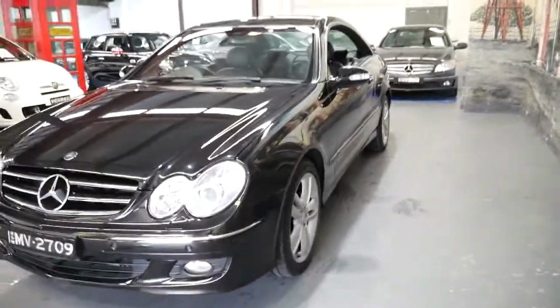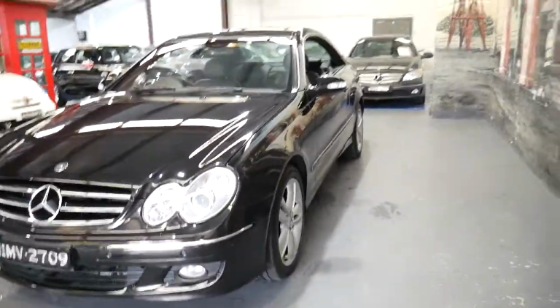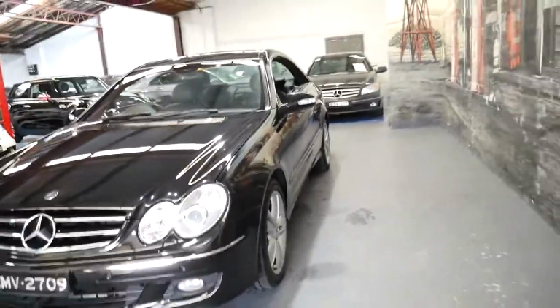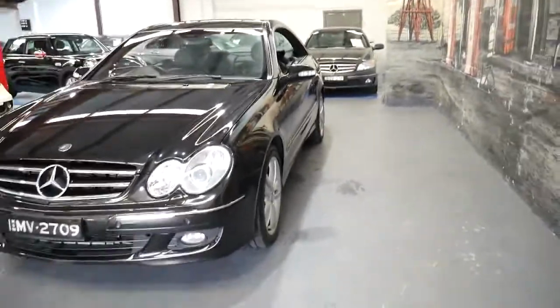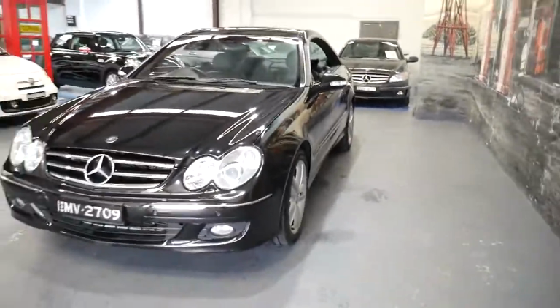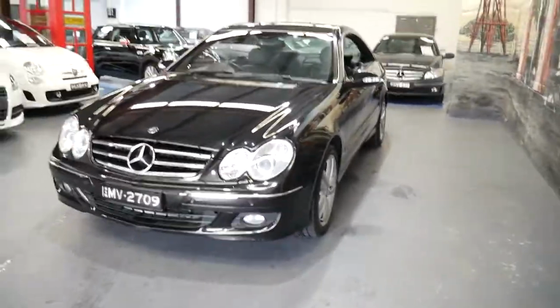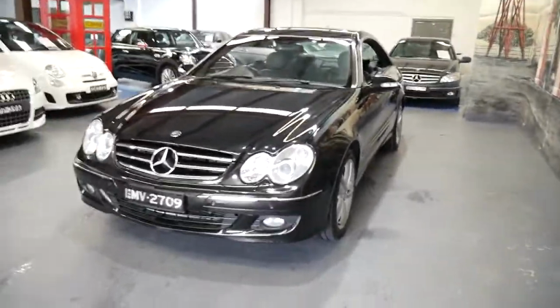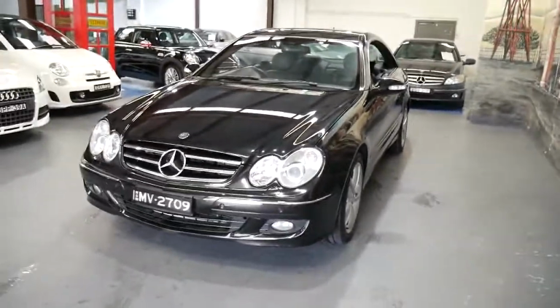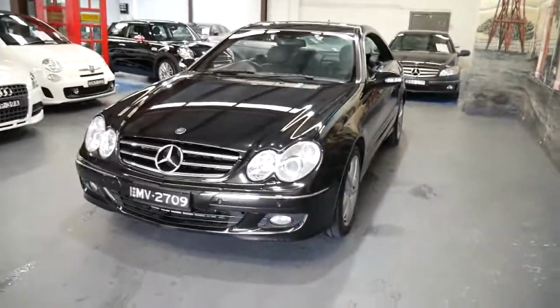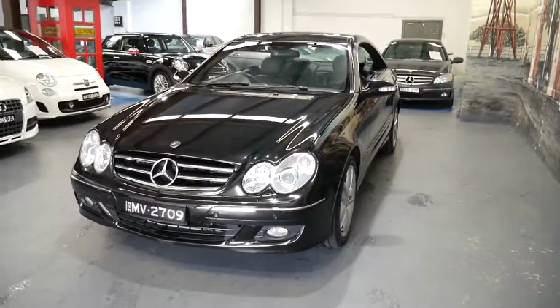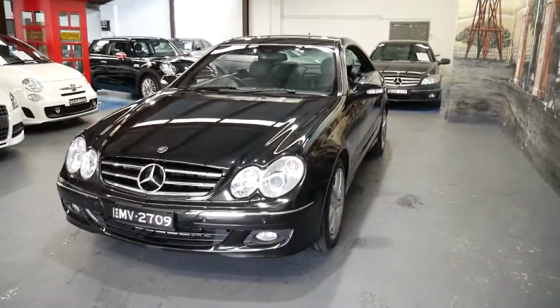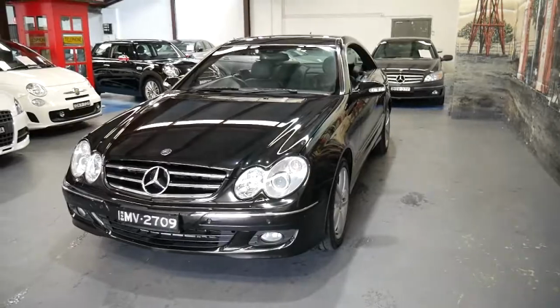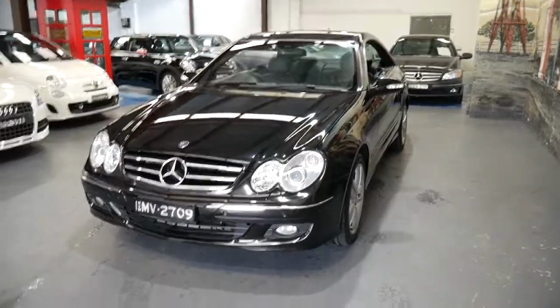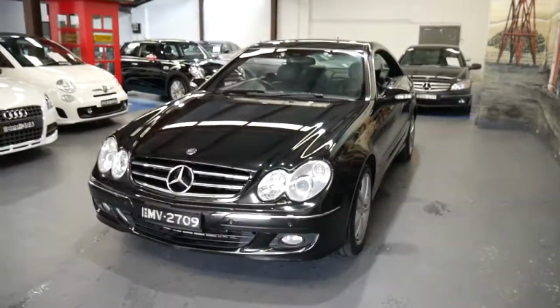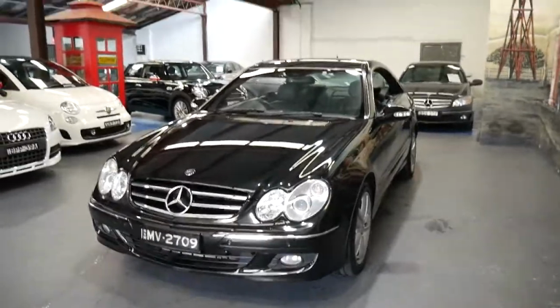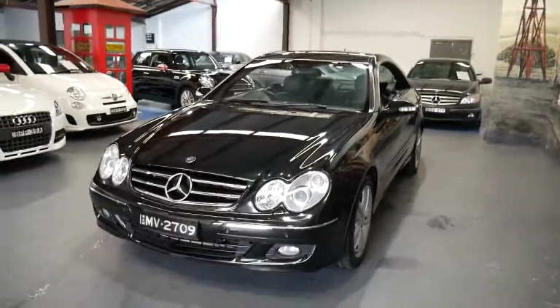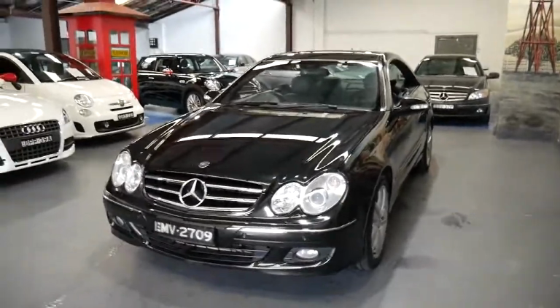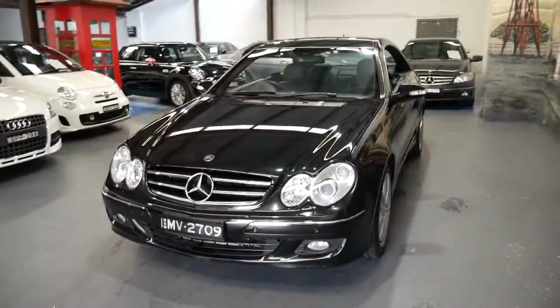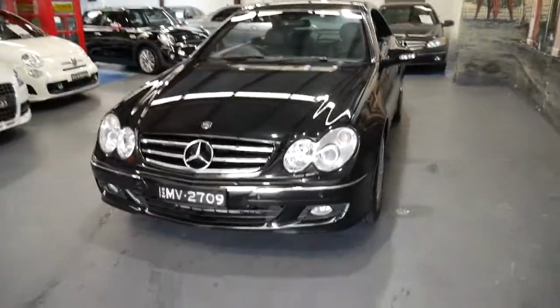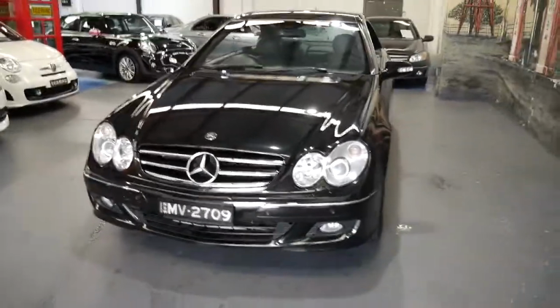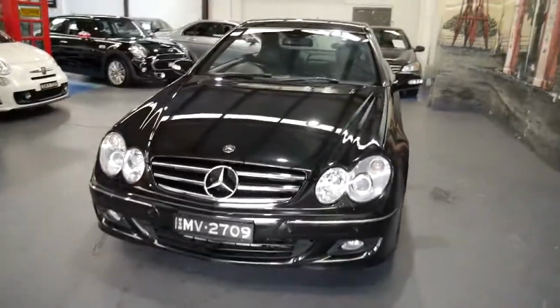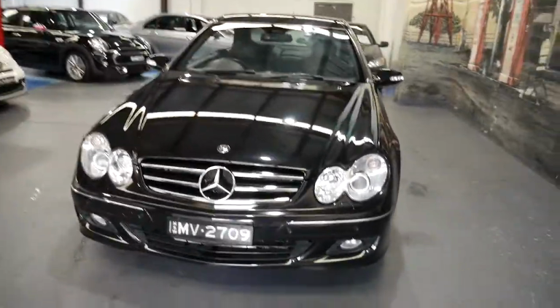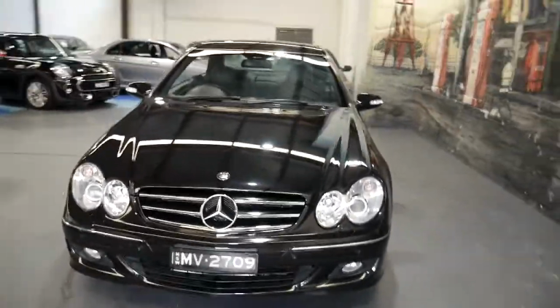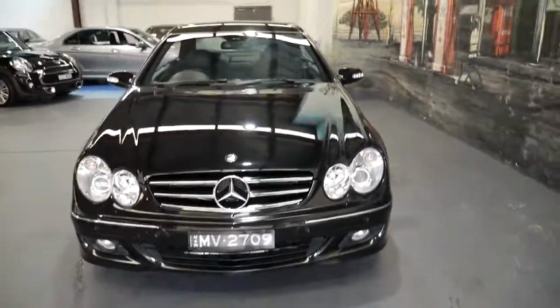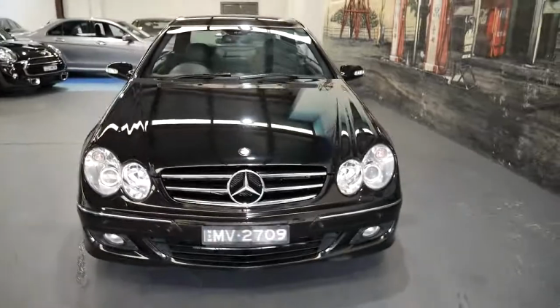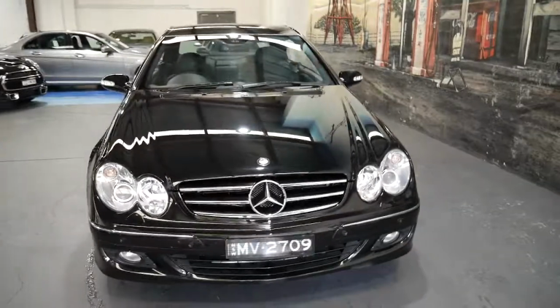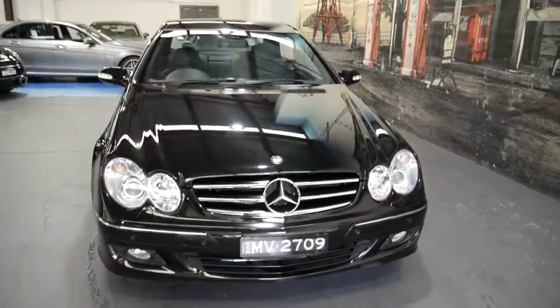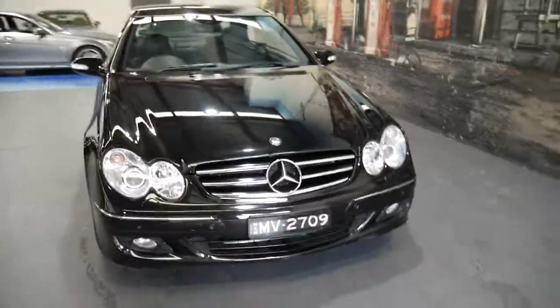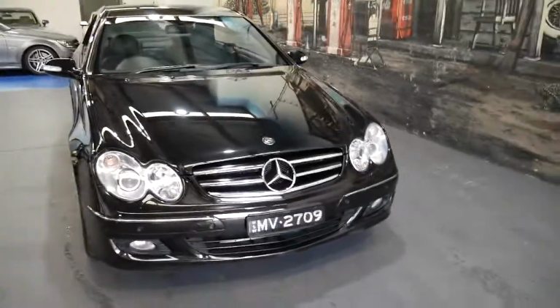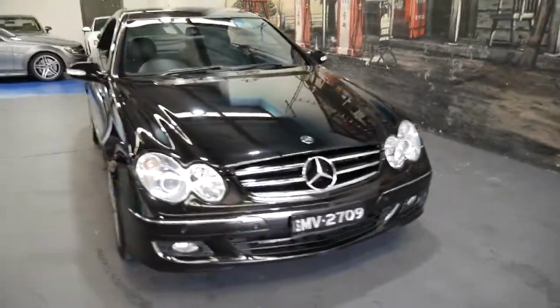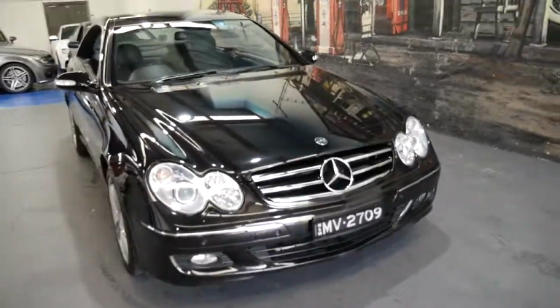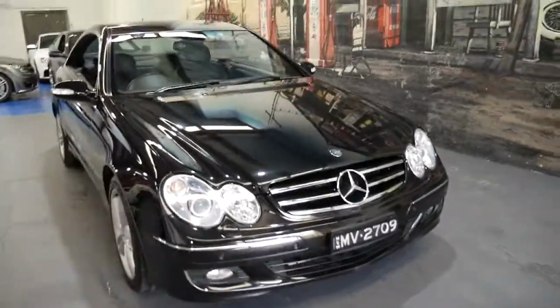I think for just over $20,000 these really are incredible value for money when you consider they're reliable, economical, have great resale once they get to this age, and are absolutely beautiful to drive.